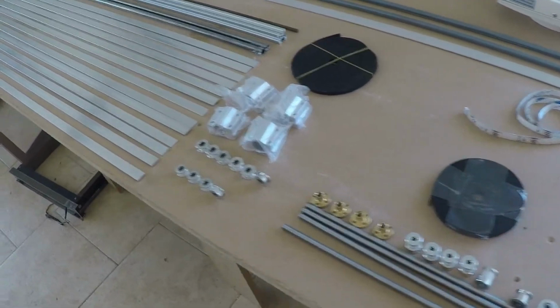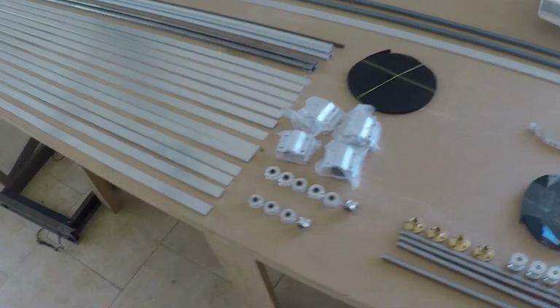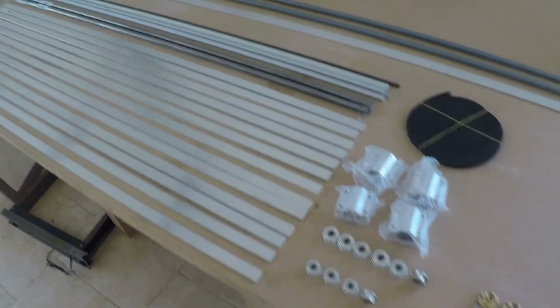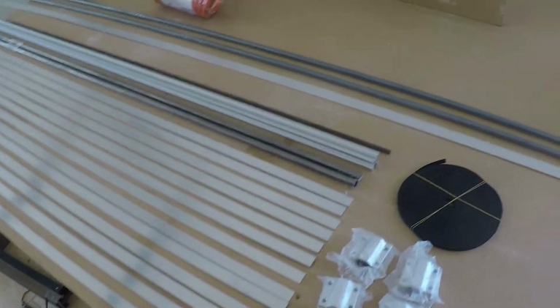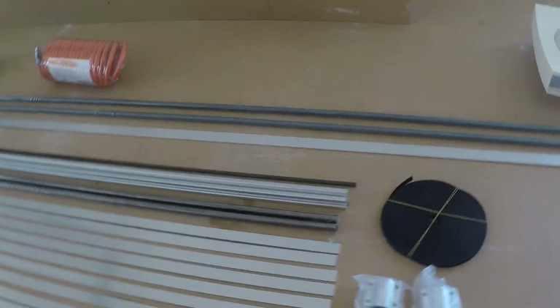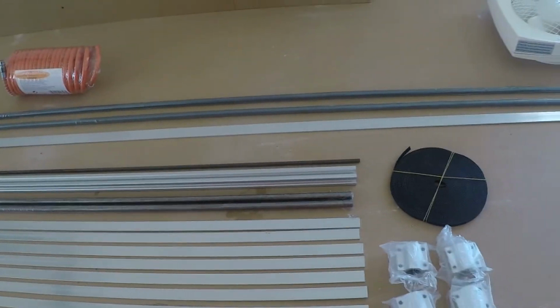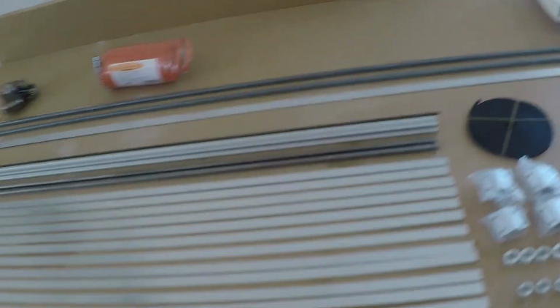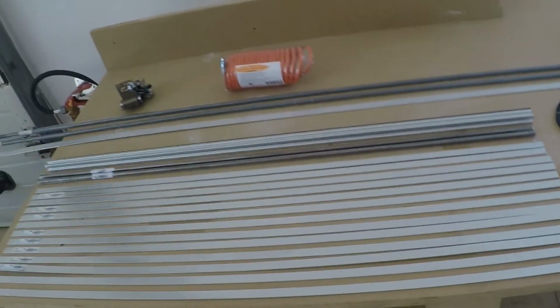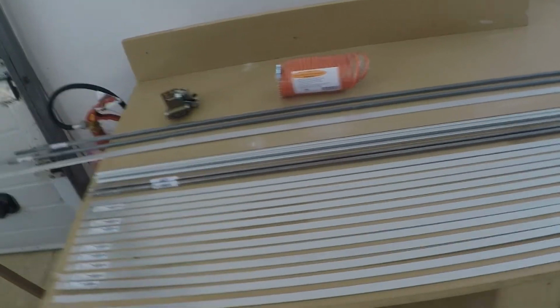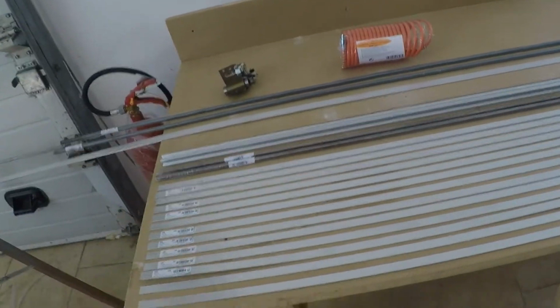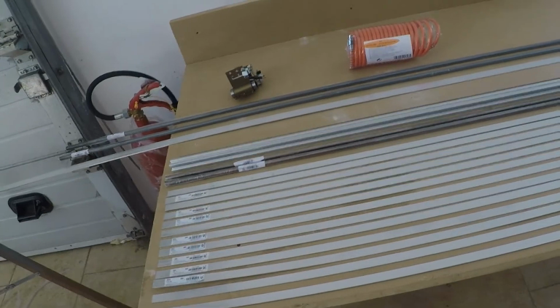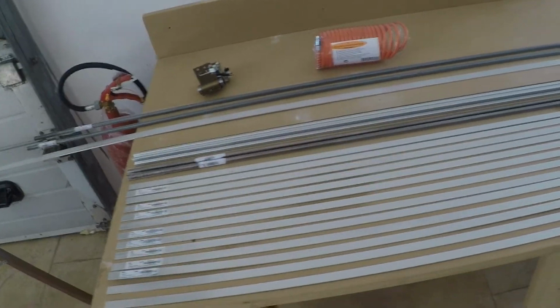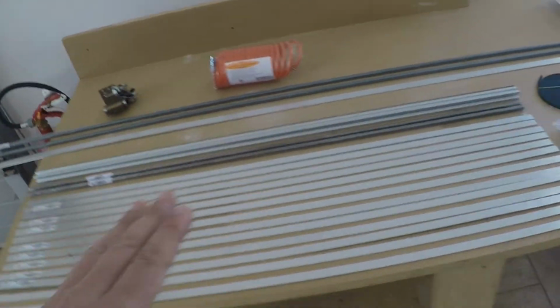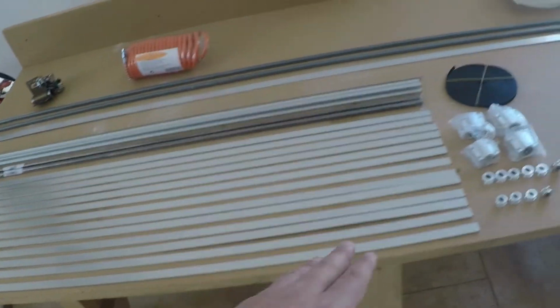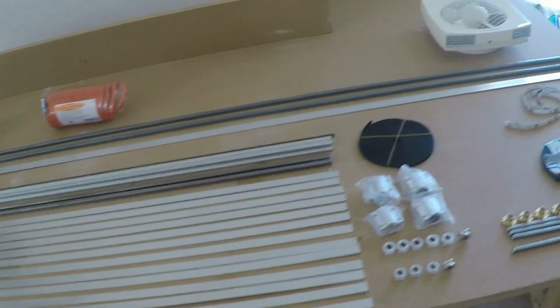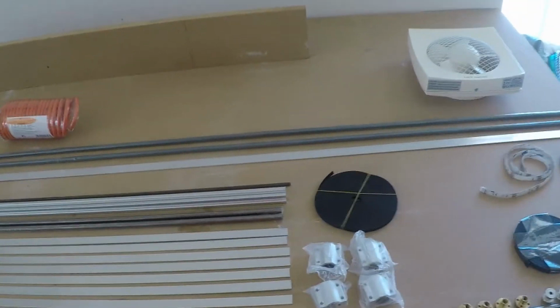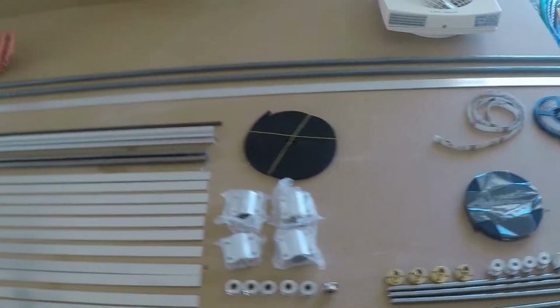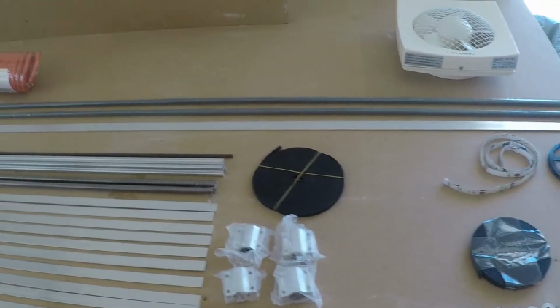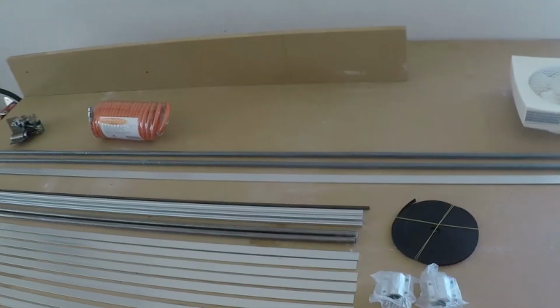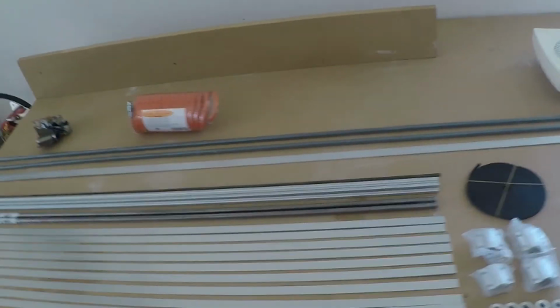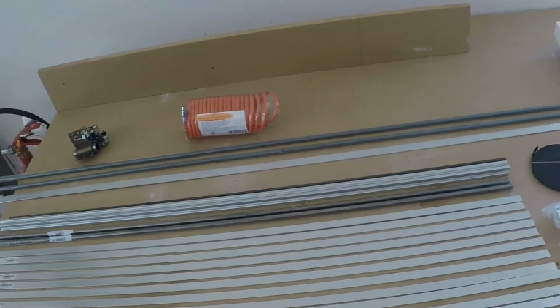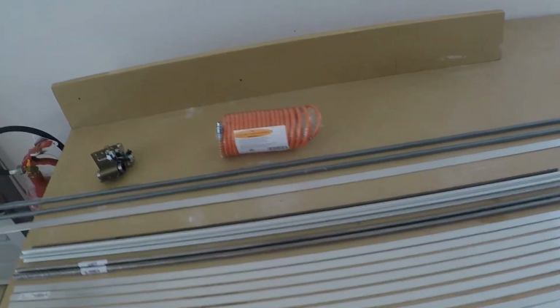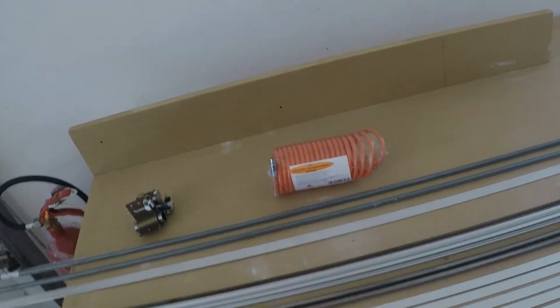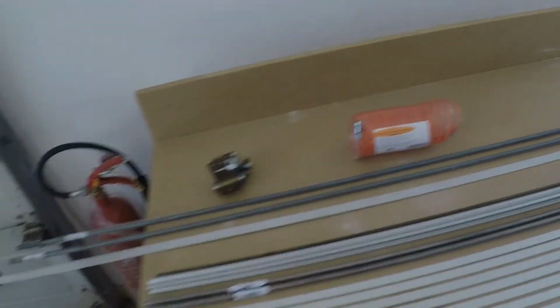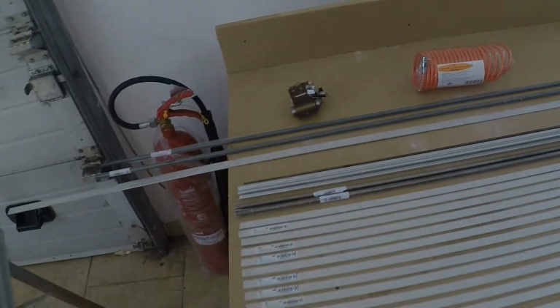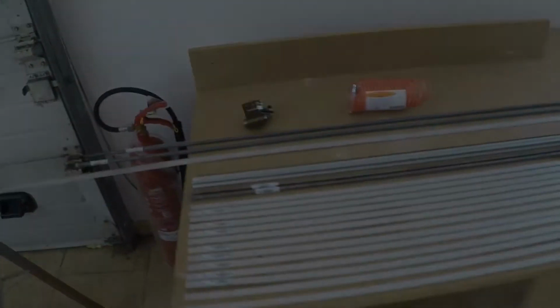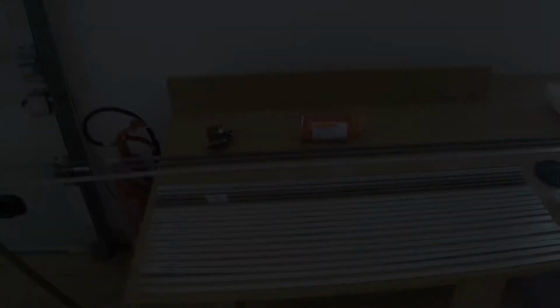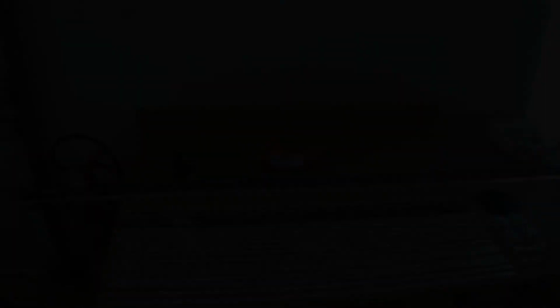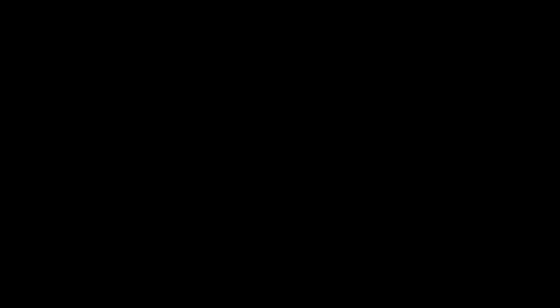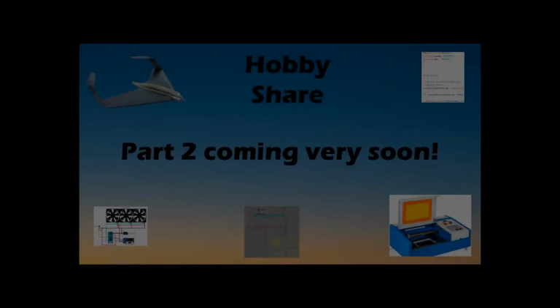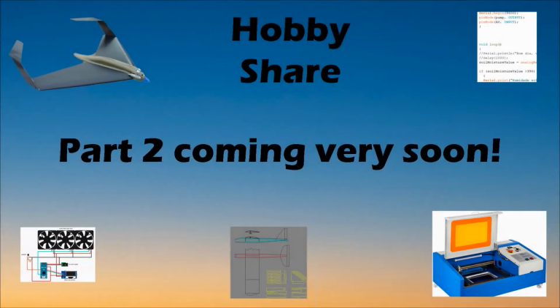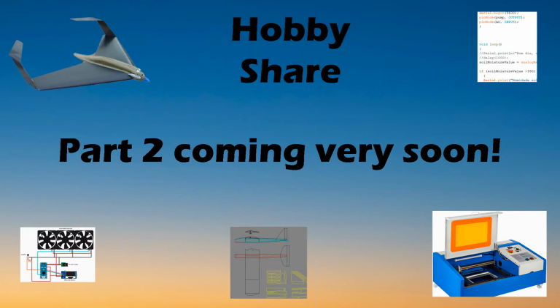And that's all for today's episode. On the next one, I'm going to install the X and Y axis and continue the work on the machine enclosure. Thank you very much for watching and I hope you enjoyed this build.